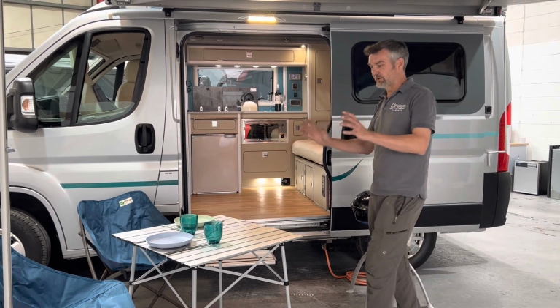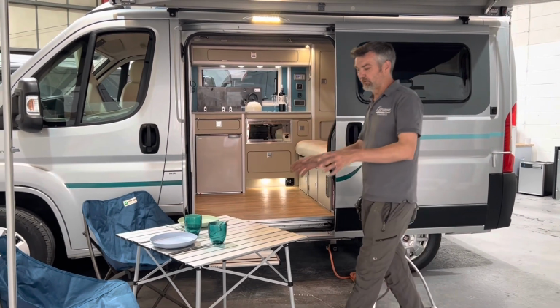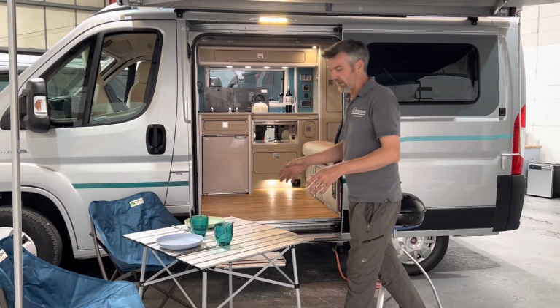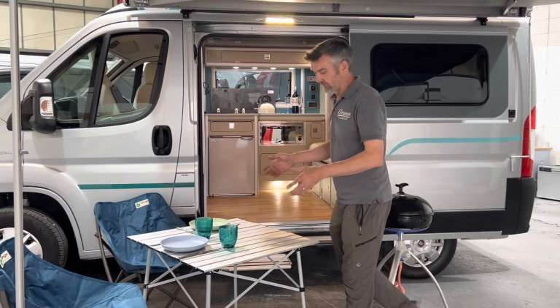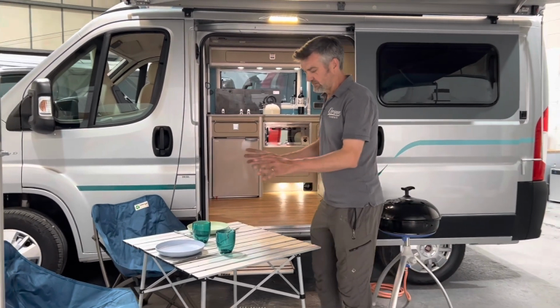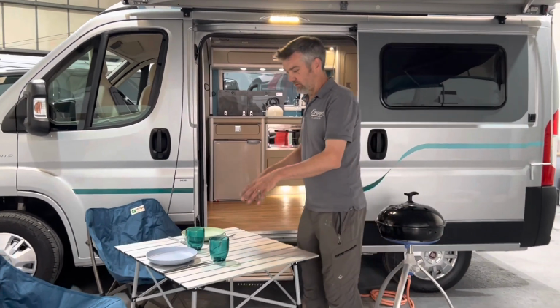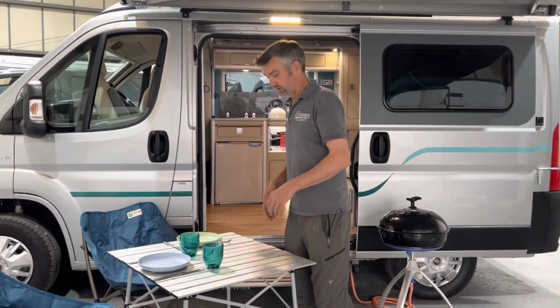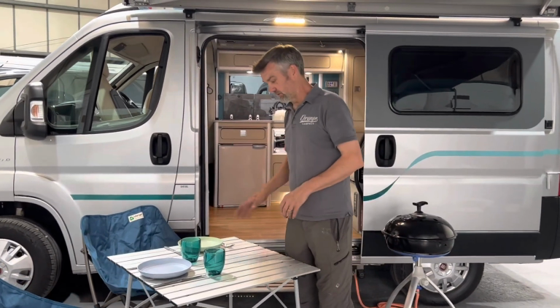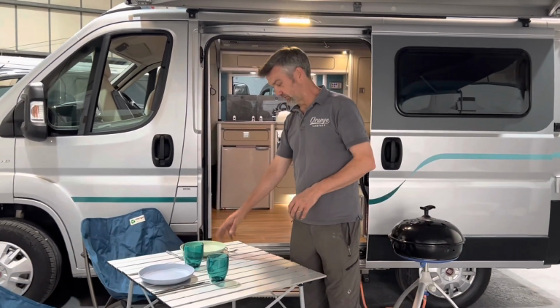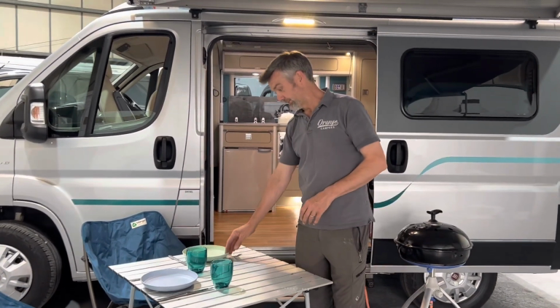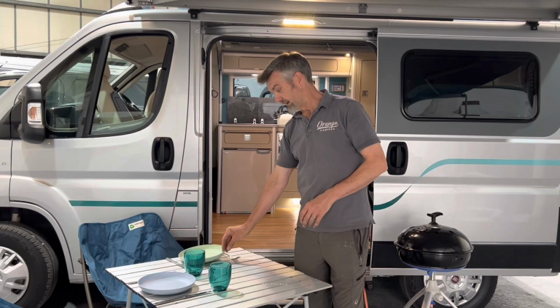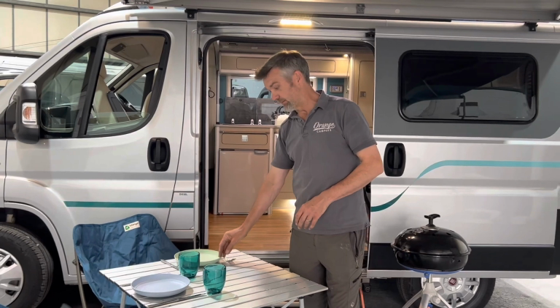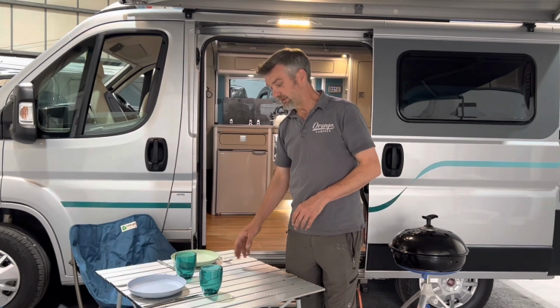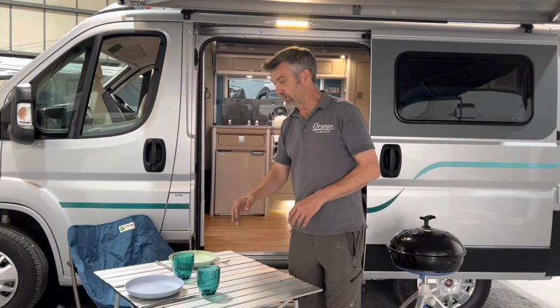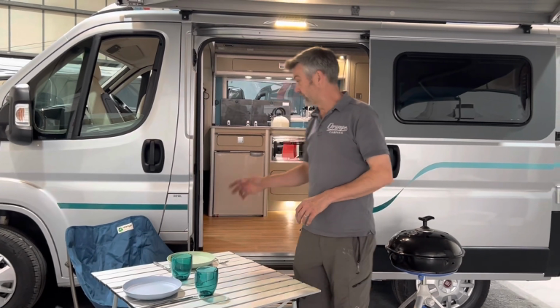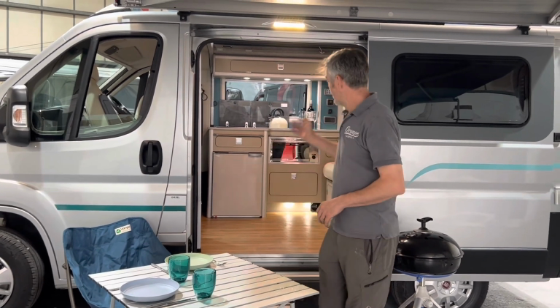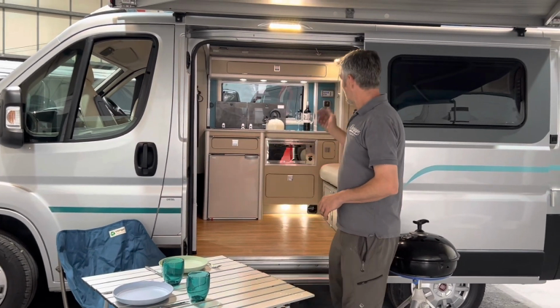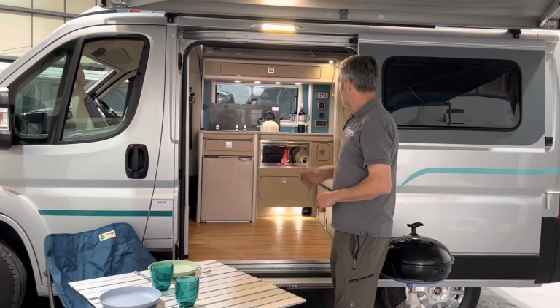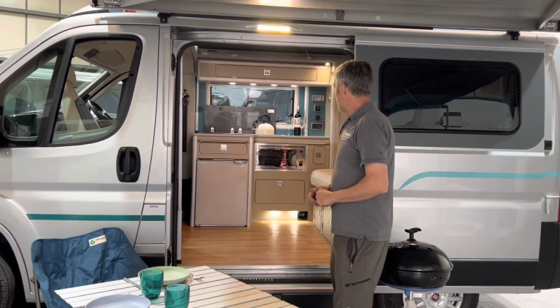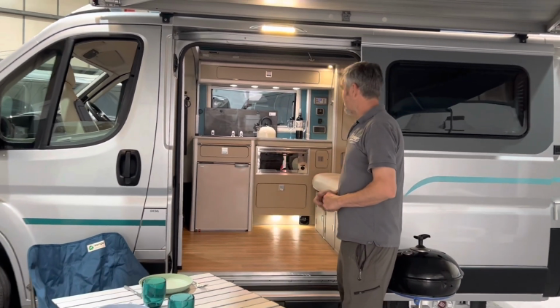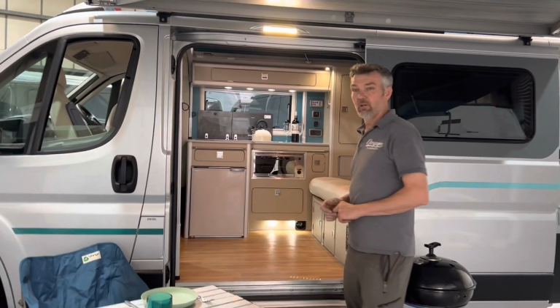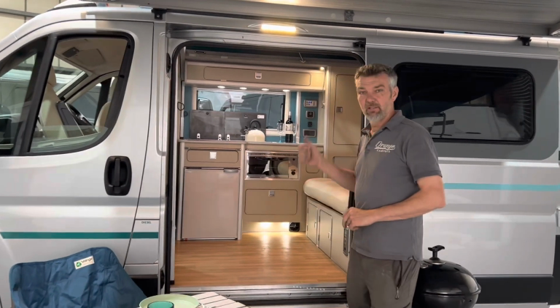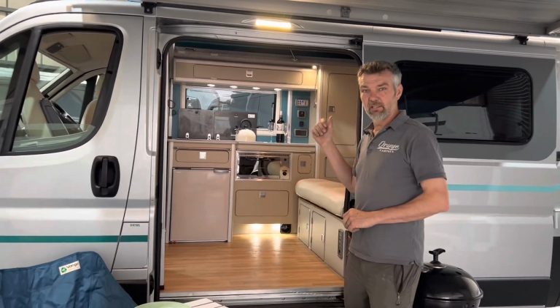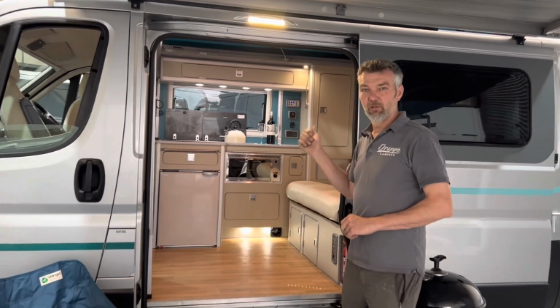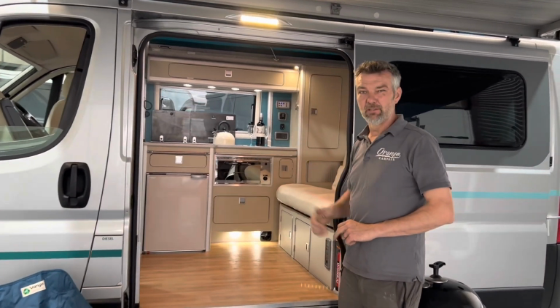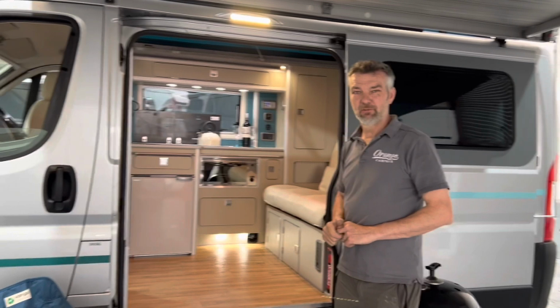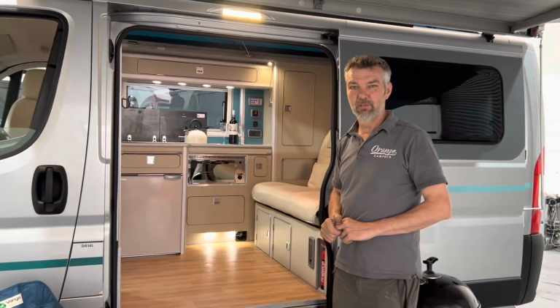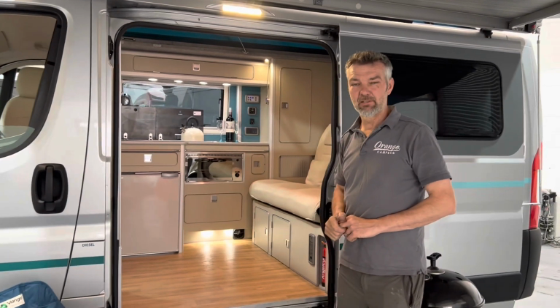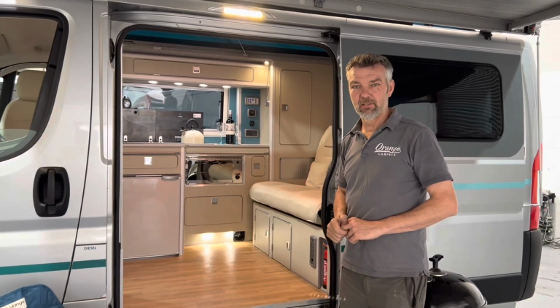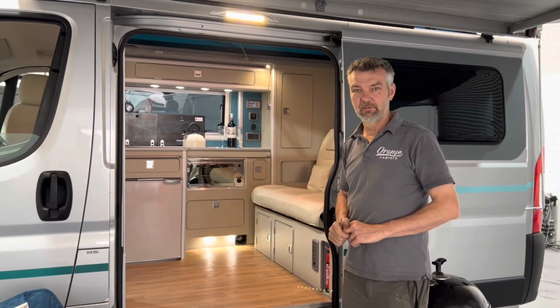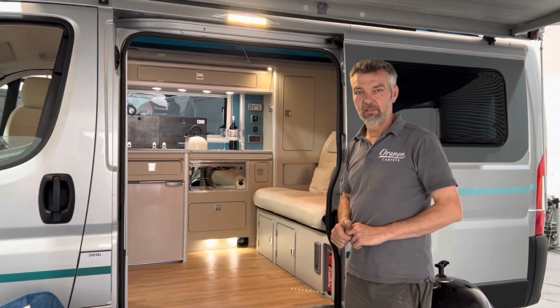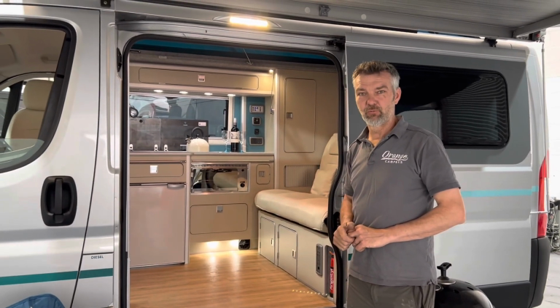You get all your pots and pans, your crockery, cutlery, plates, and bowls. We even make sure you've got a nice bottle of wine to get you started on your trip.